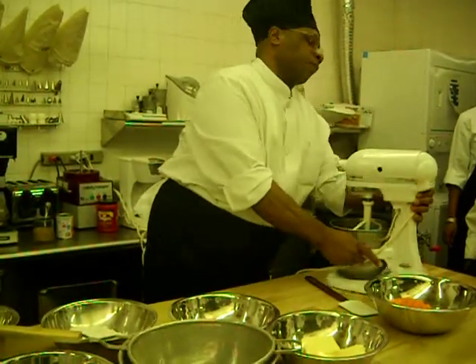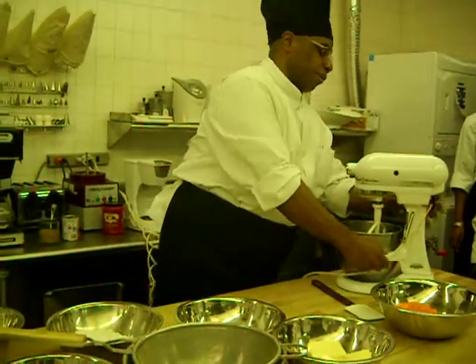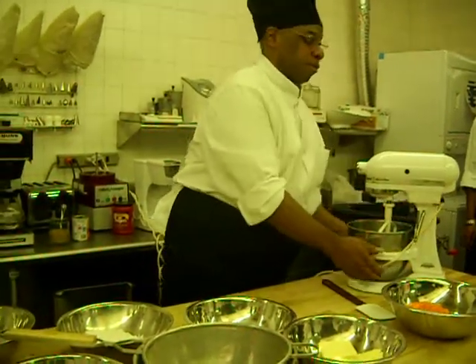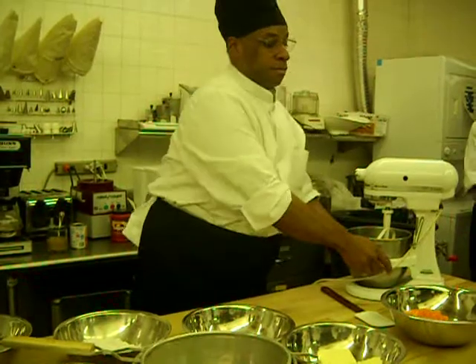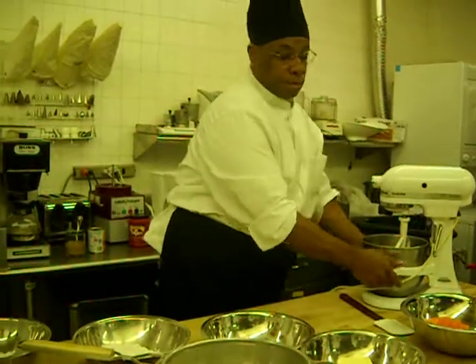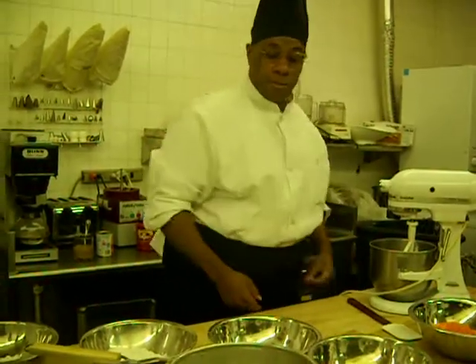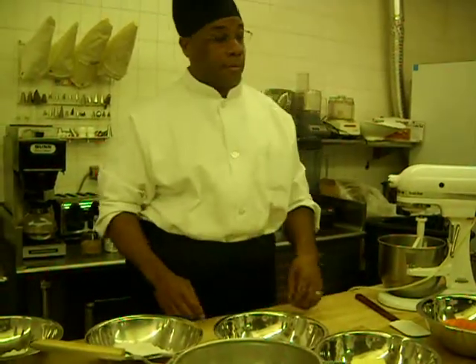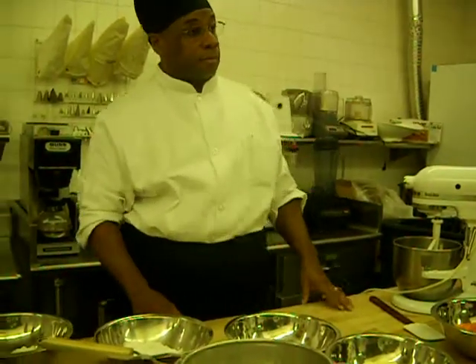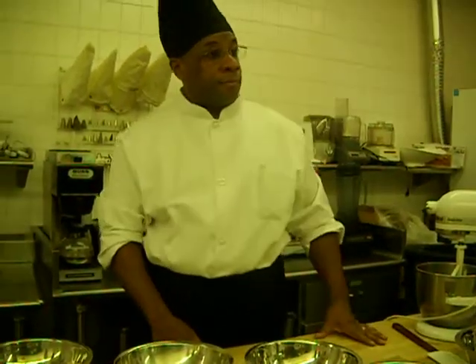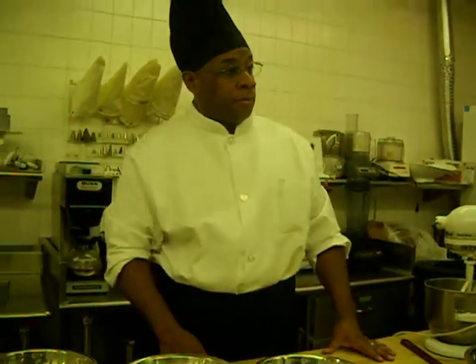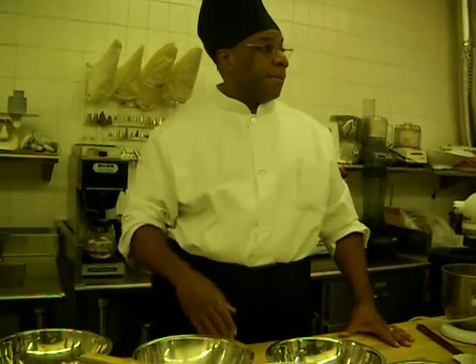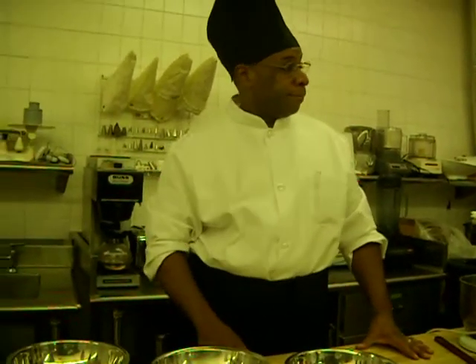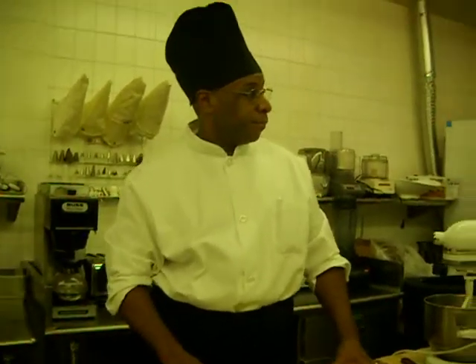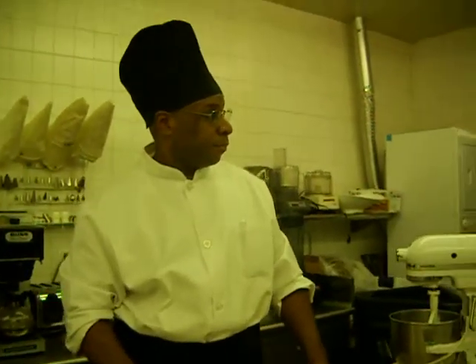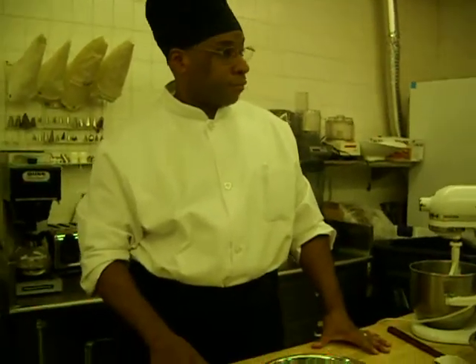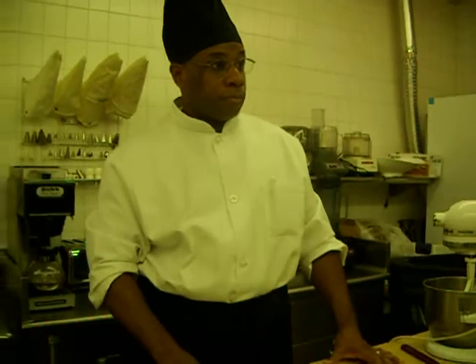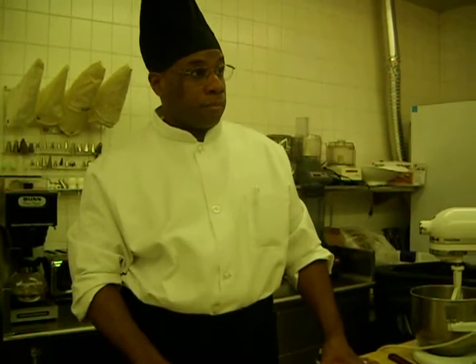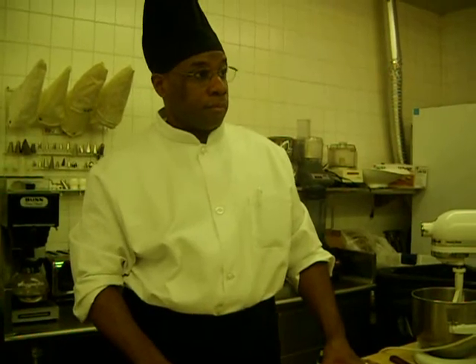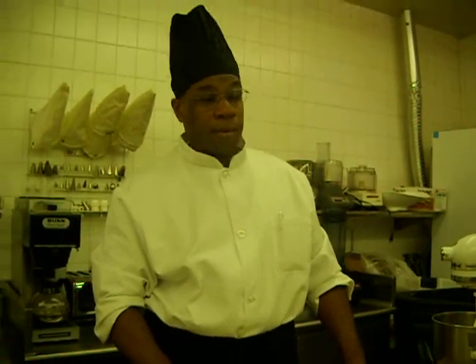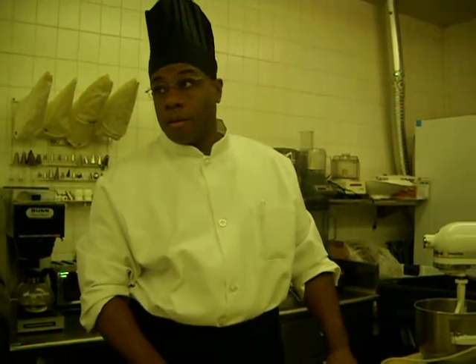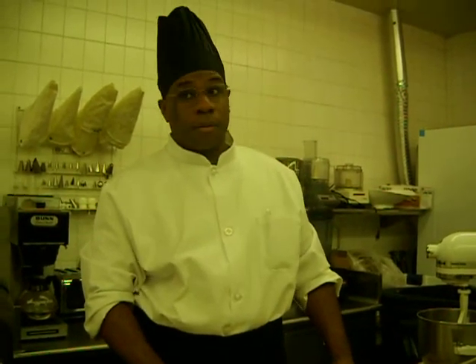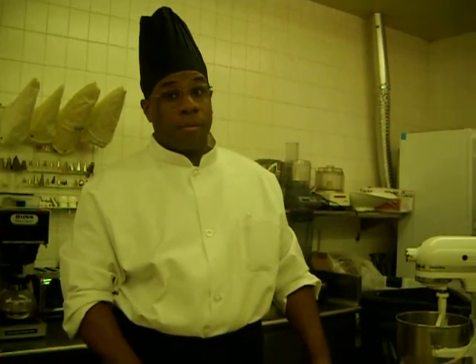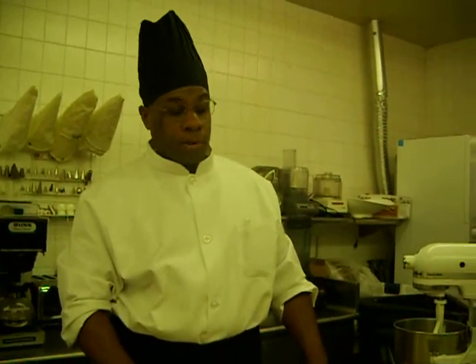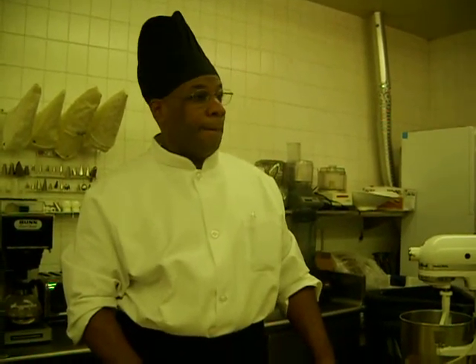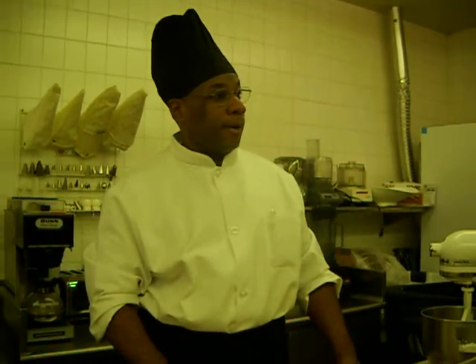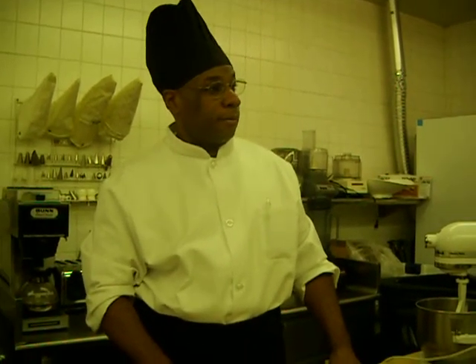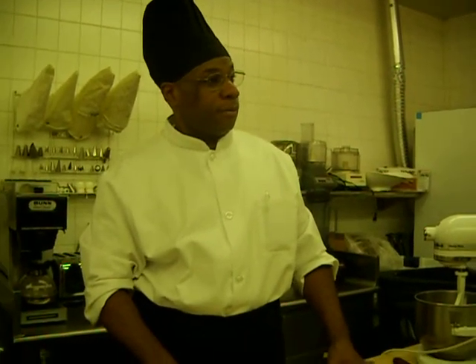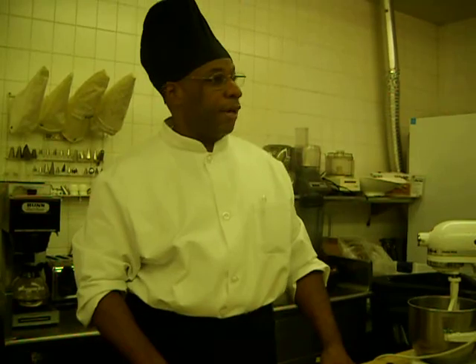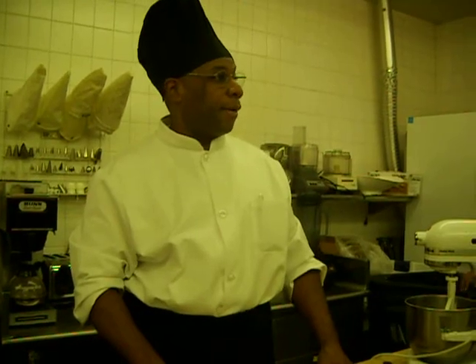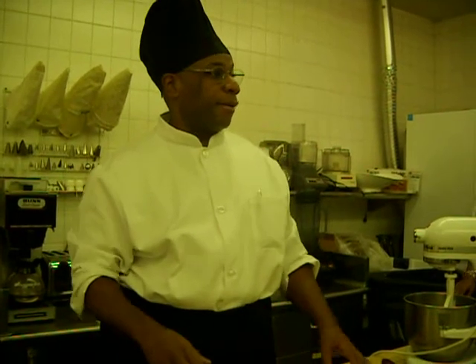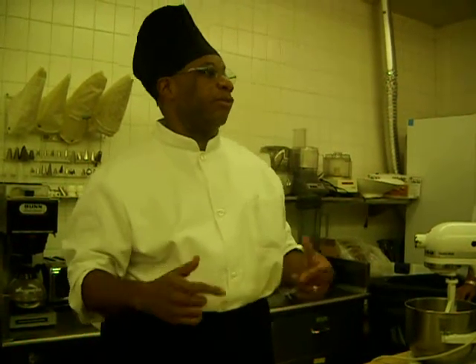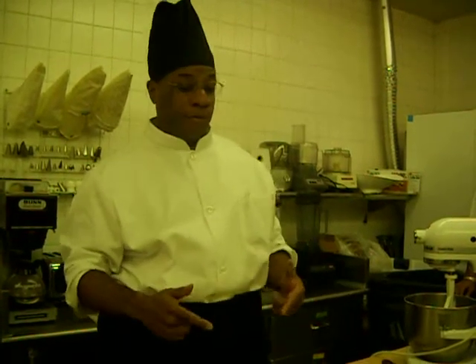And what kind of method are we going to do? What's the method? Sugar and butter. Sugar and butter — you mix those two first.